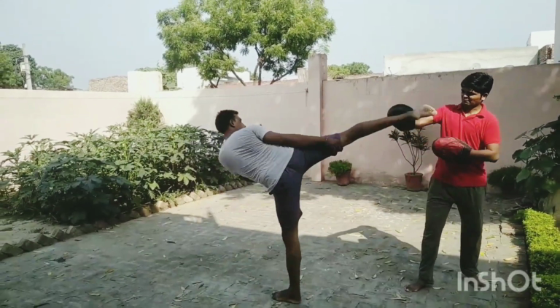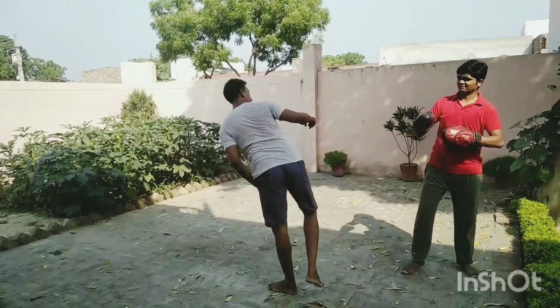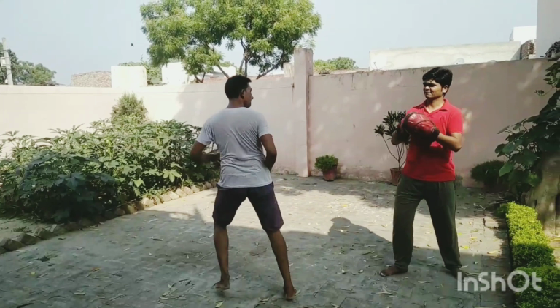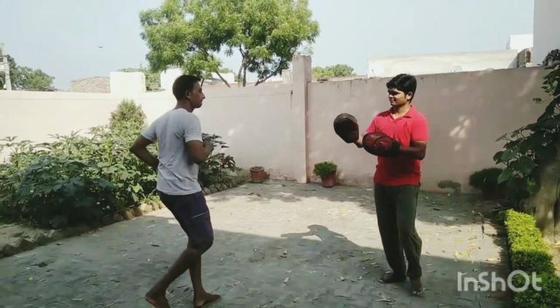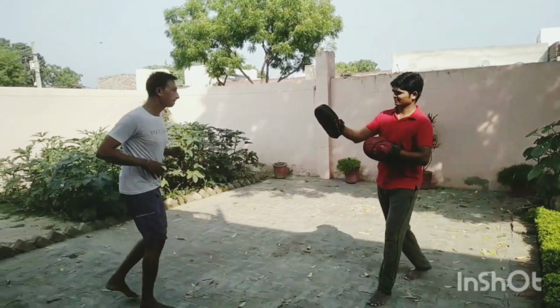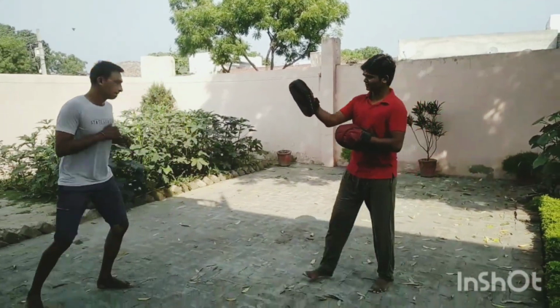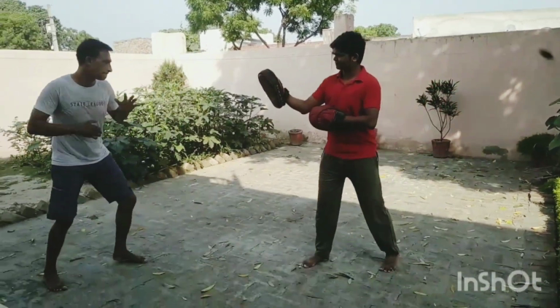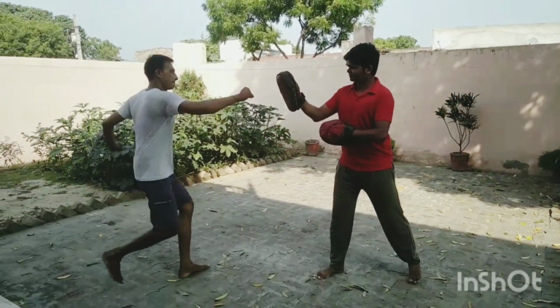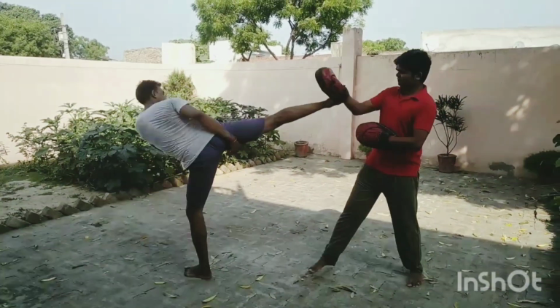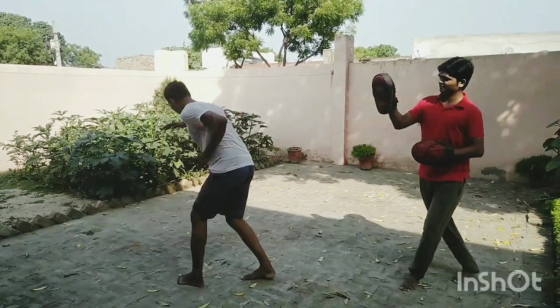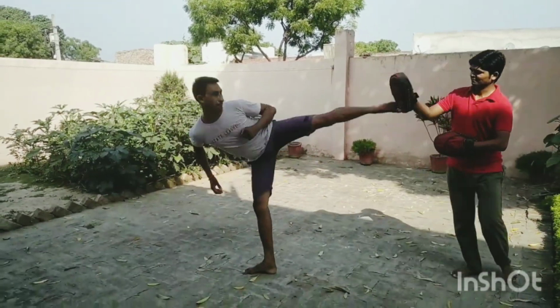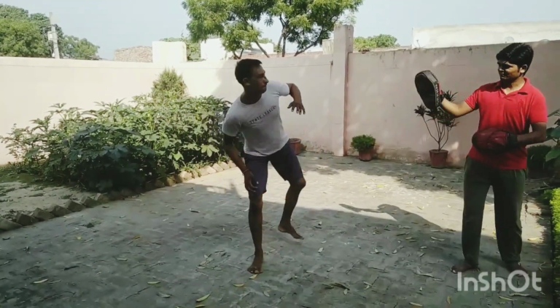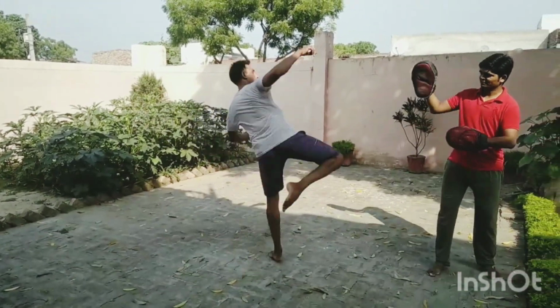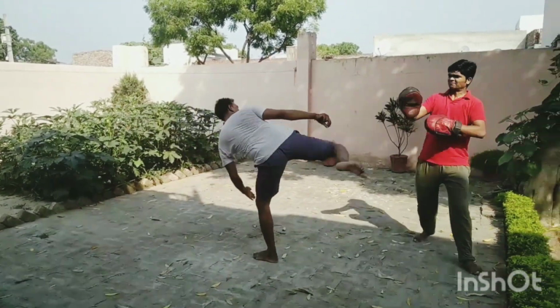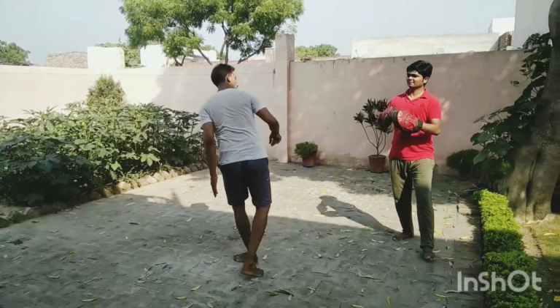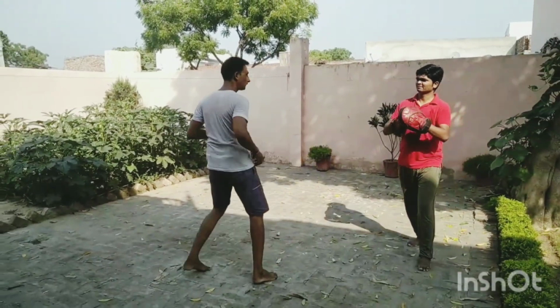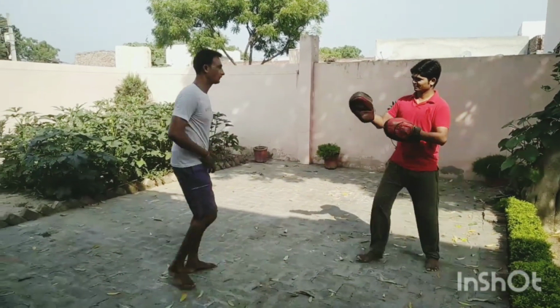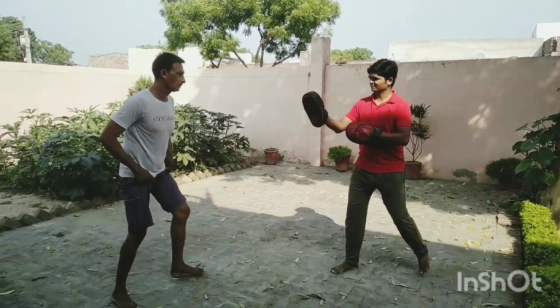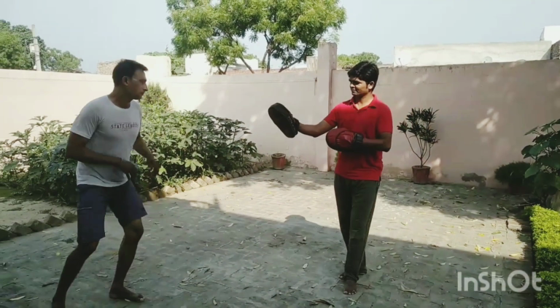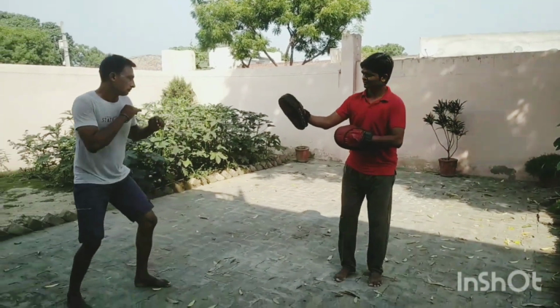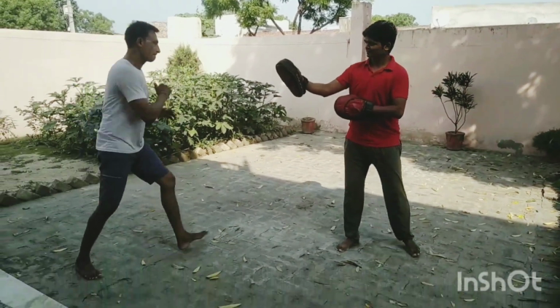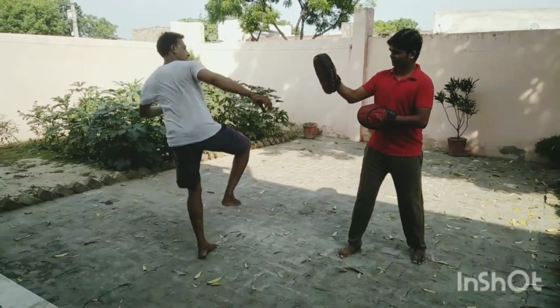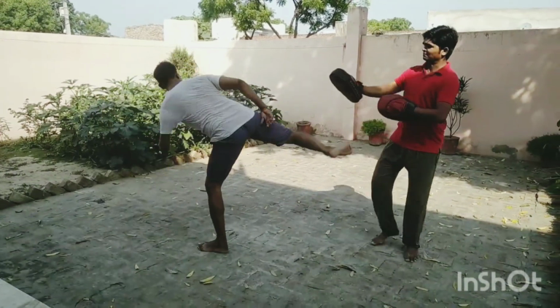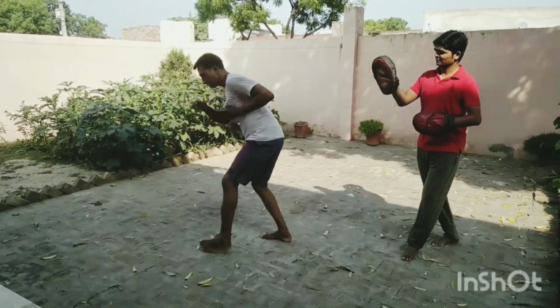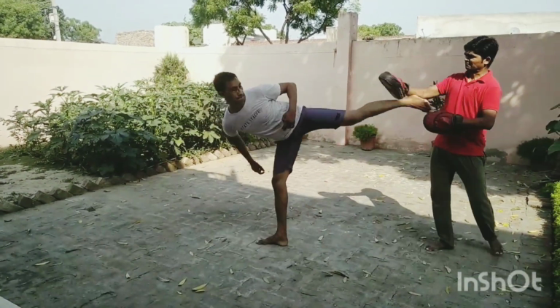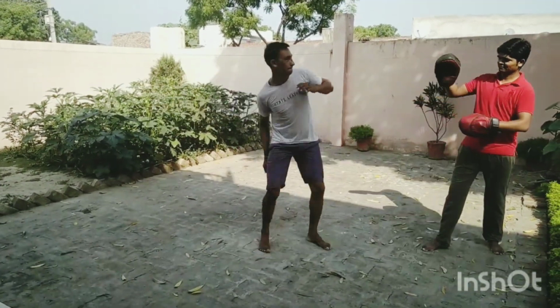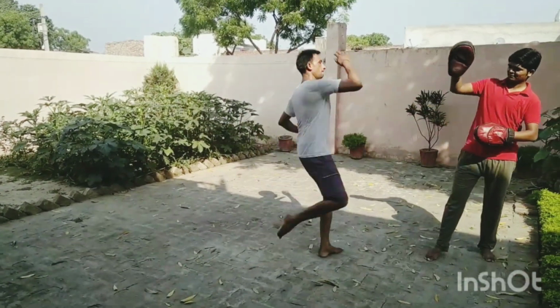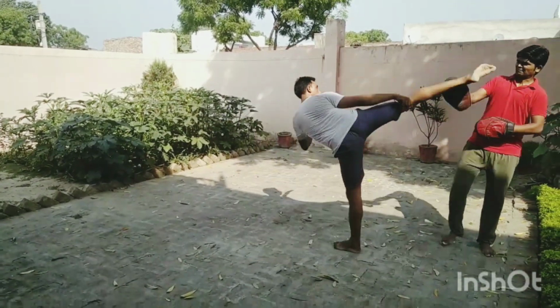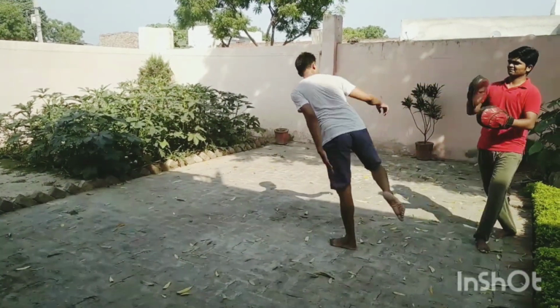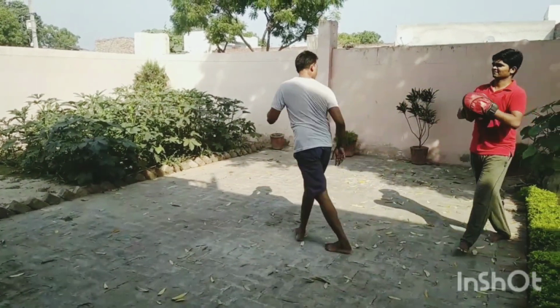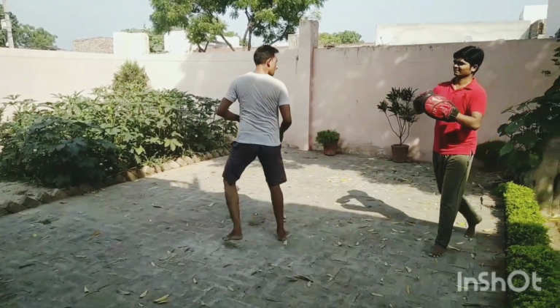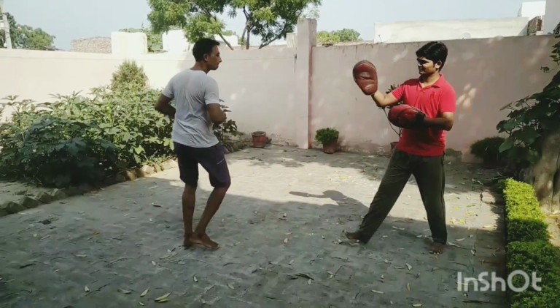To increase our fighting ability so that we can somehow be able to do practice and fight.